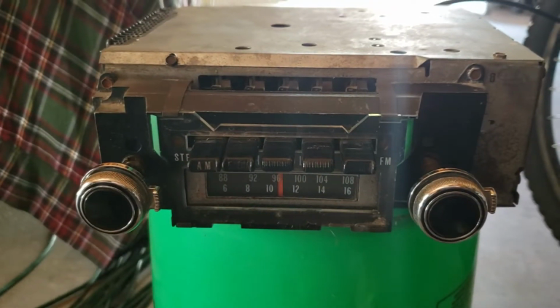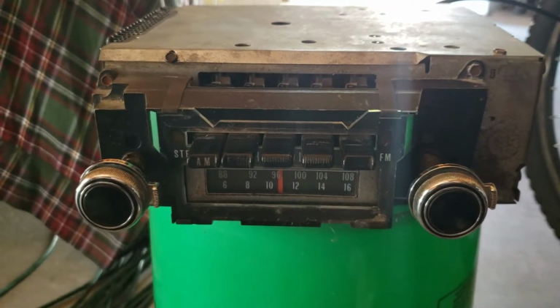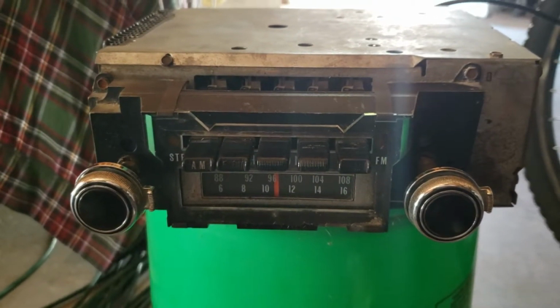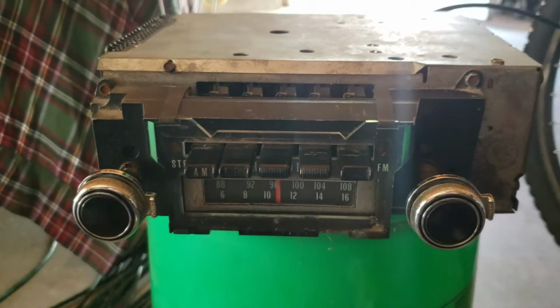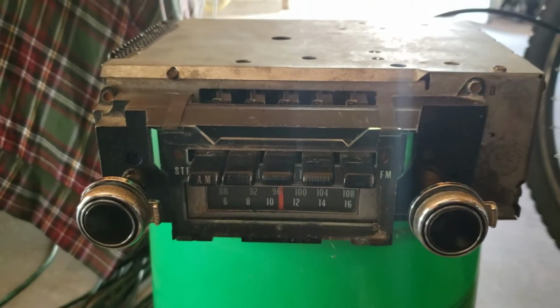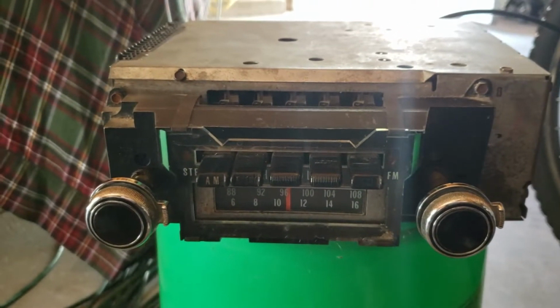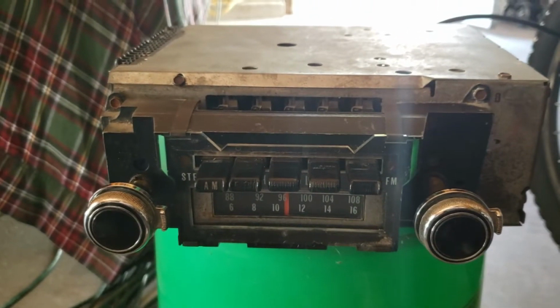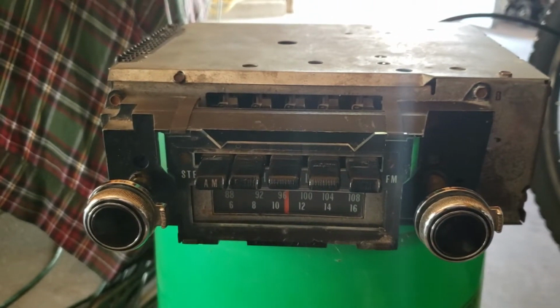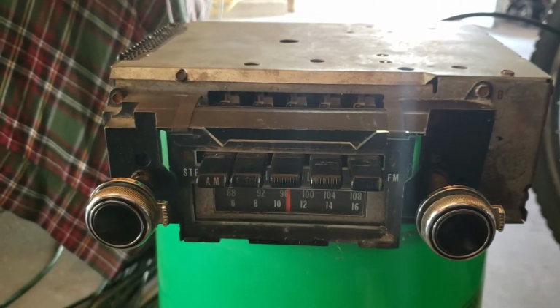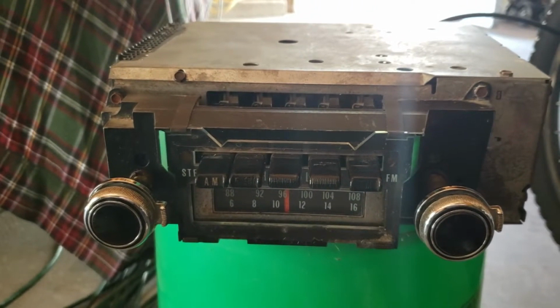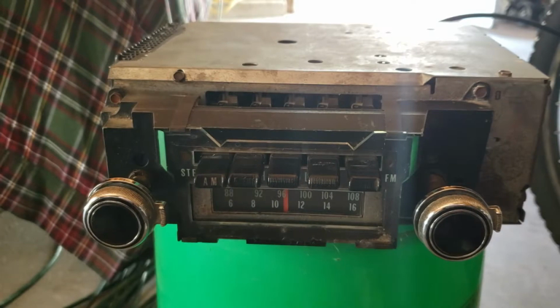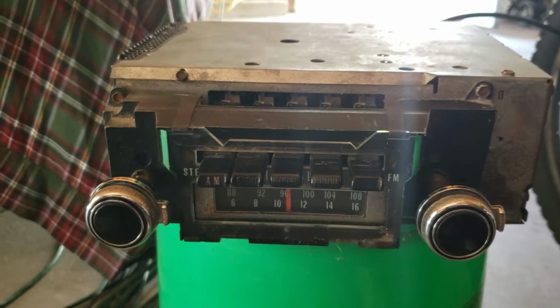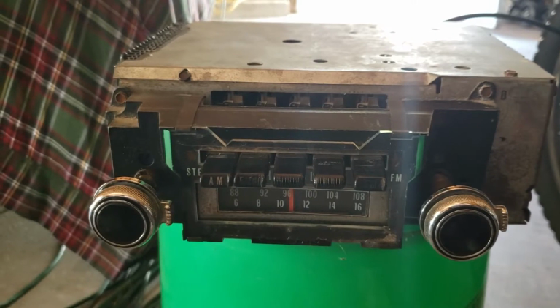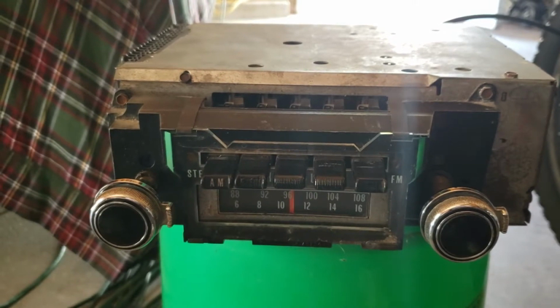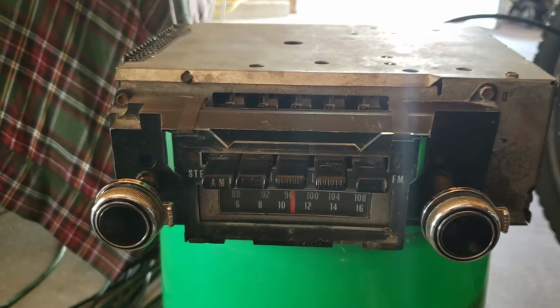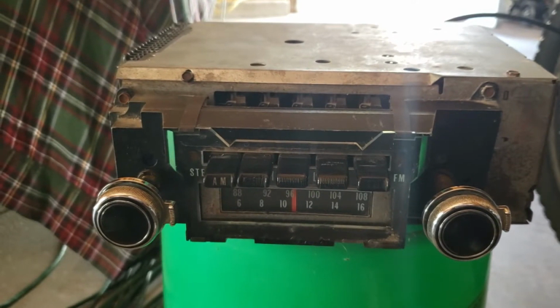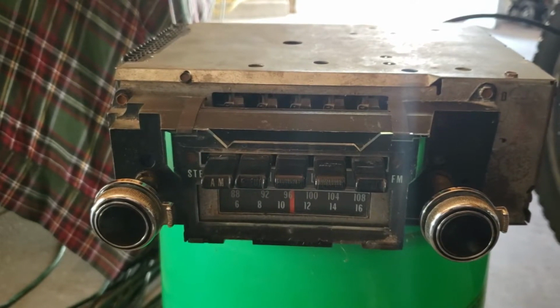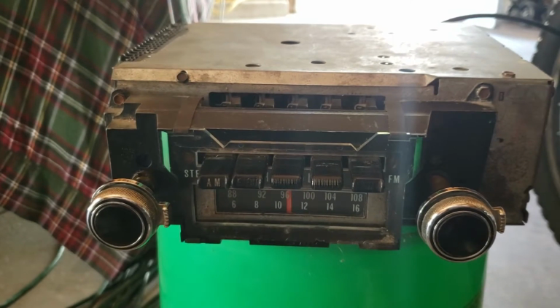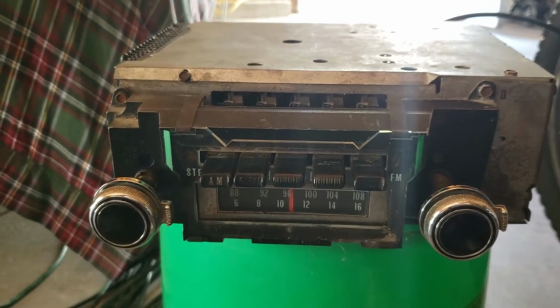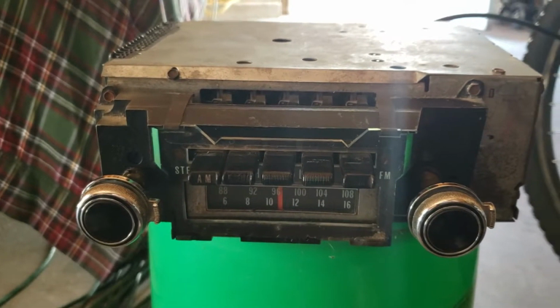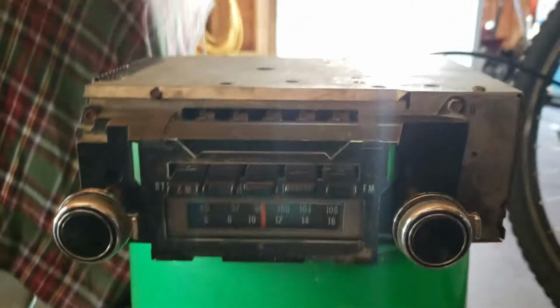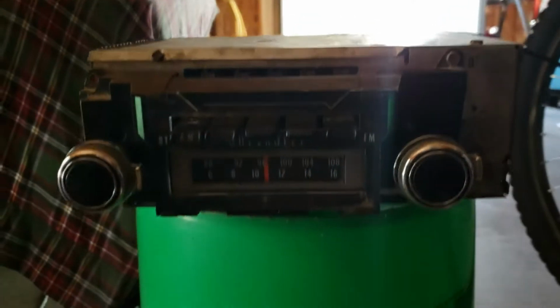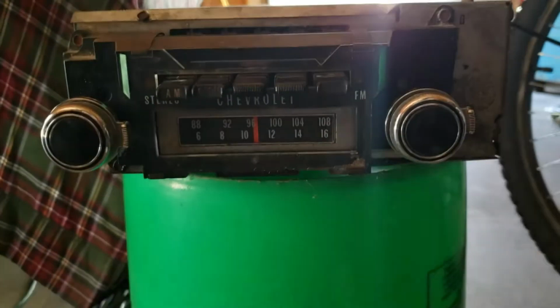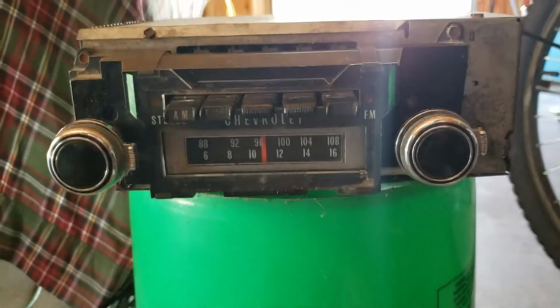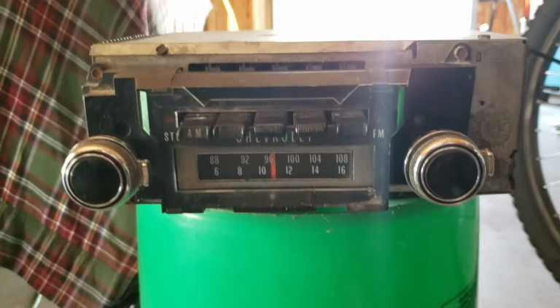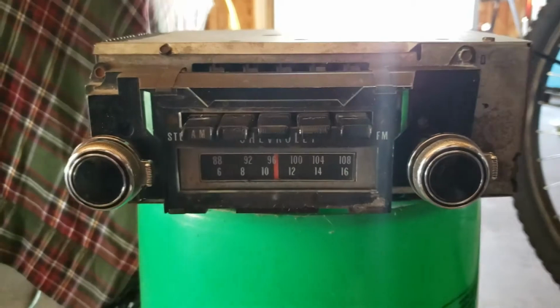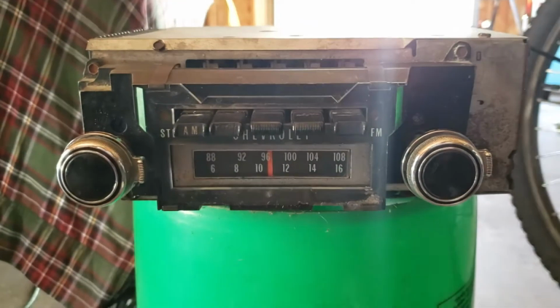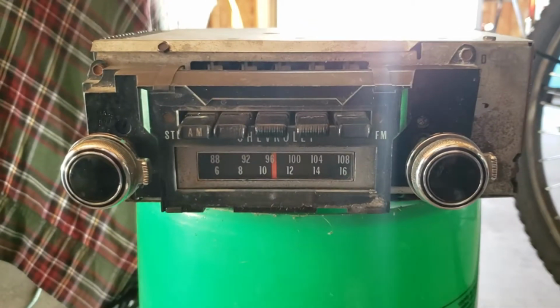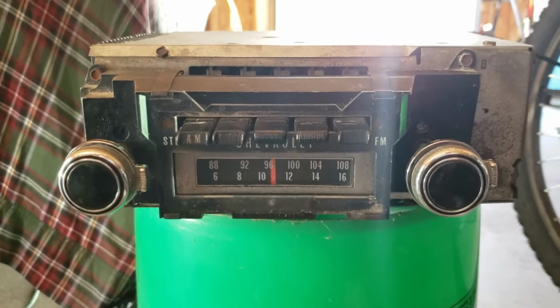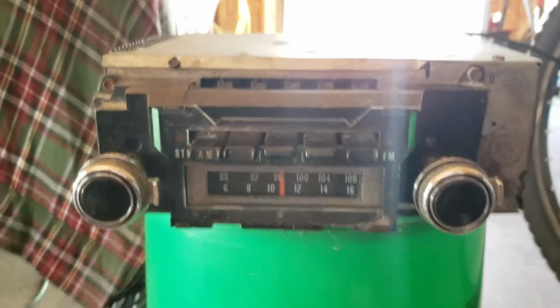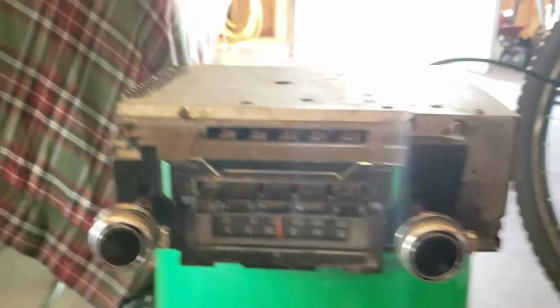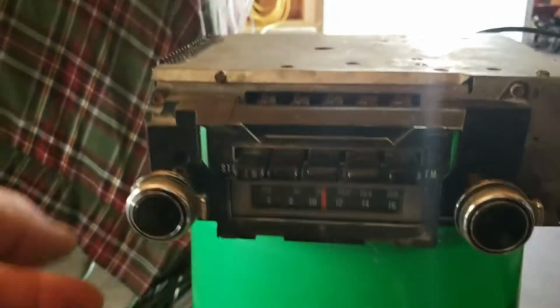All right, let's go ahead and bench test my 1970 Chevy AM-FM stereo 8-track radio. That's out of a 70 Chevelle.